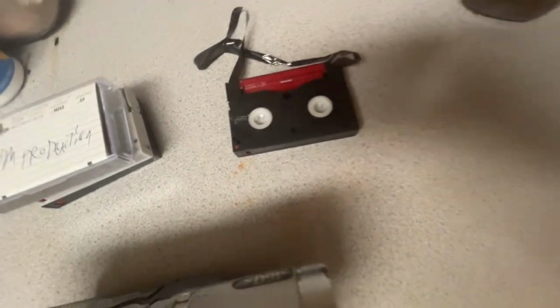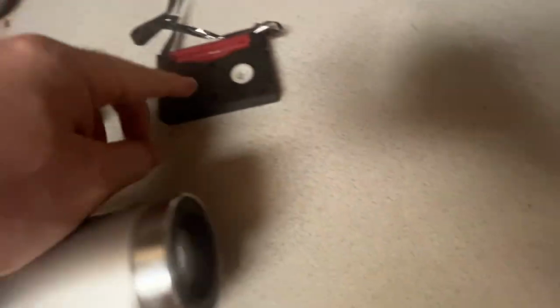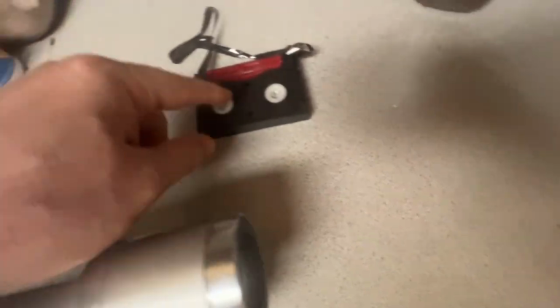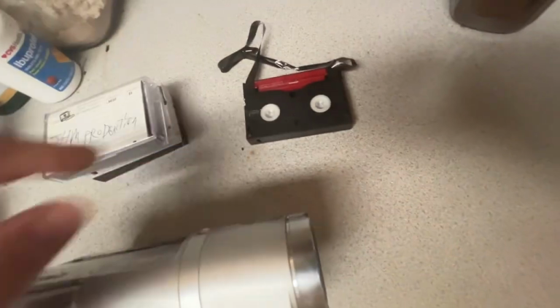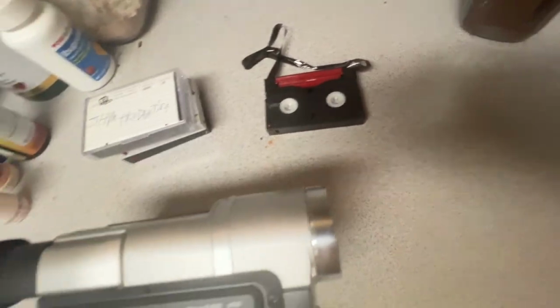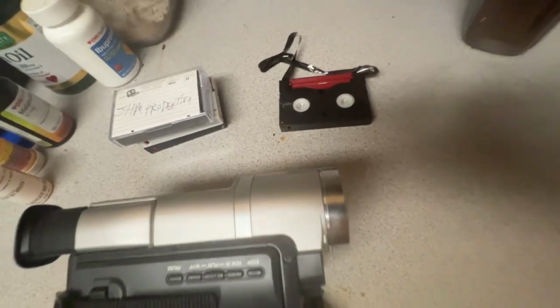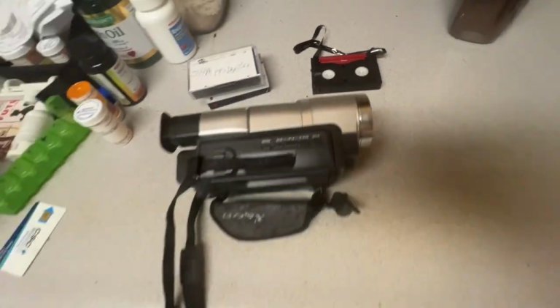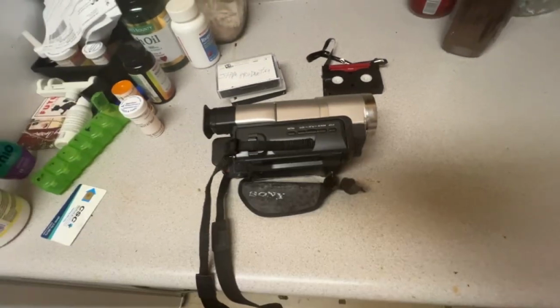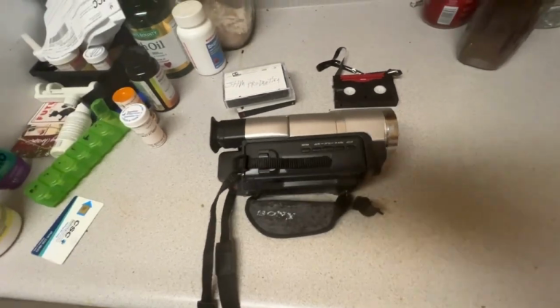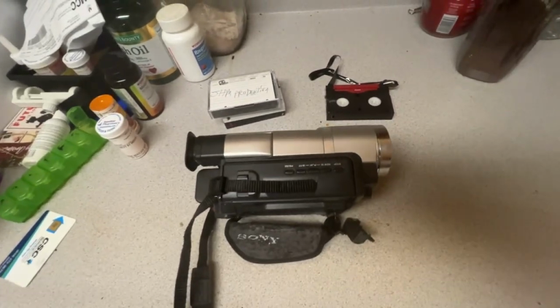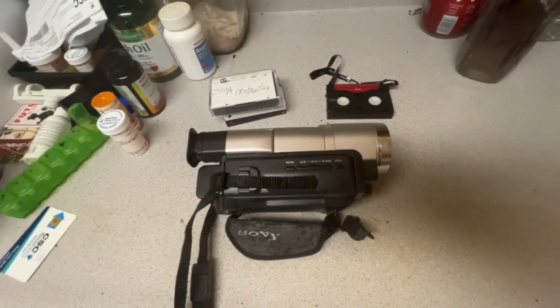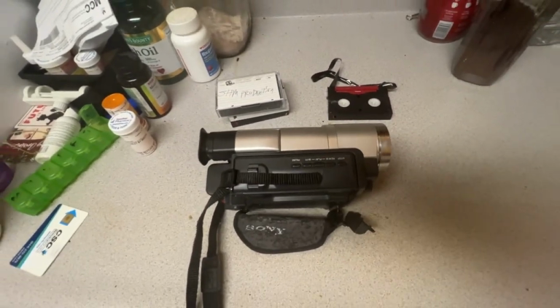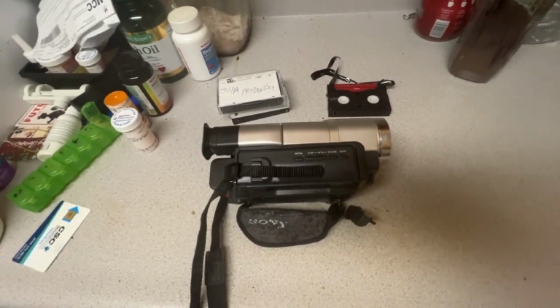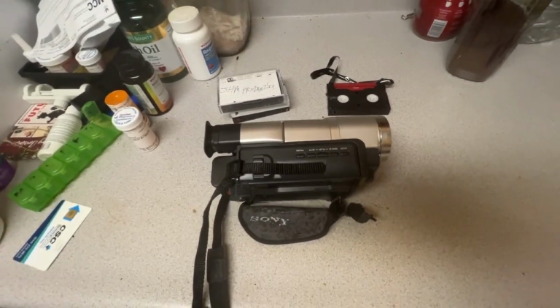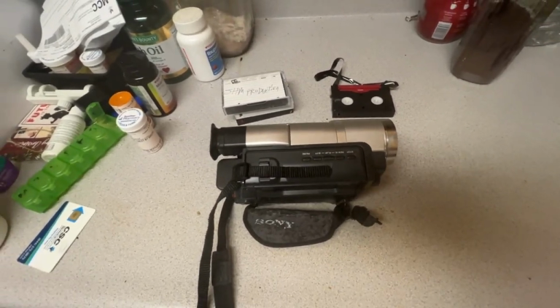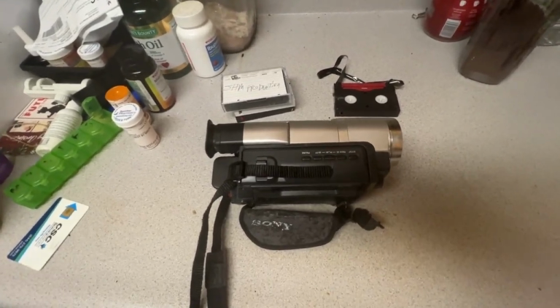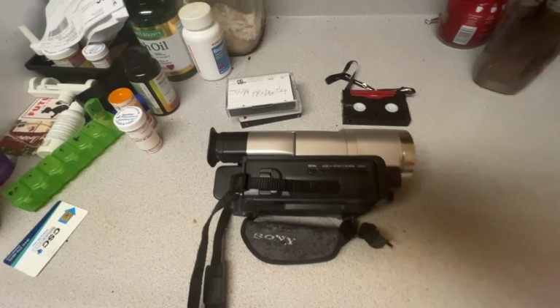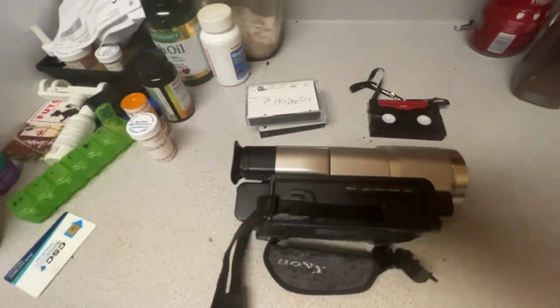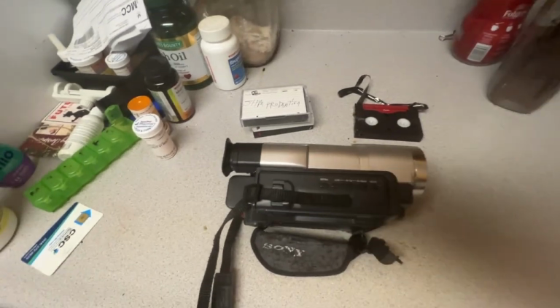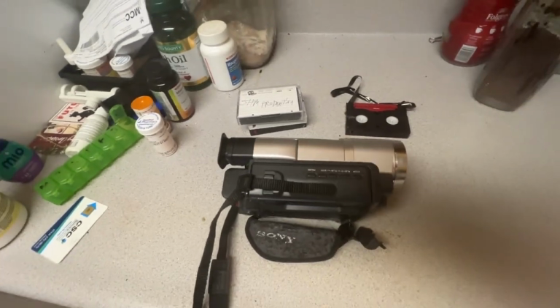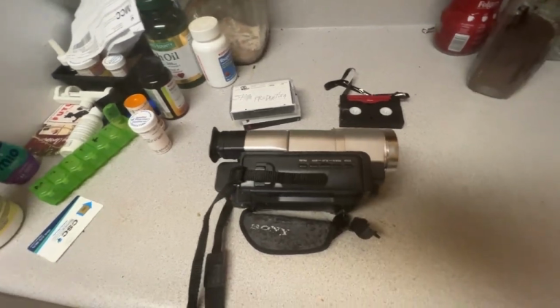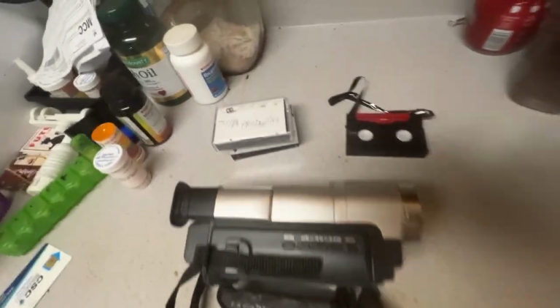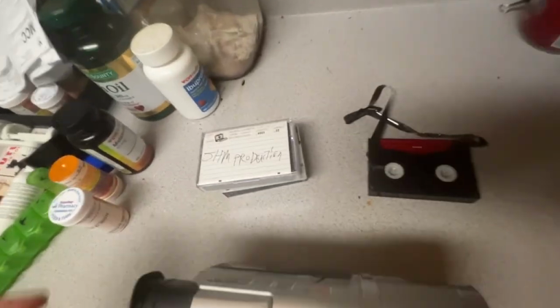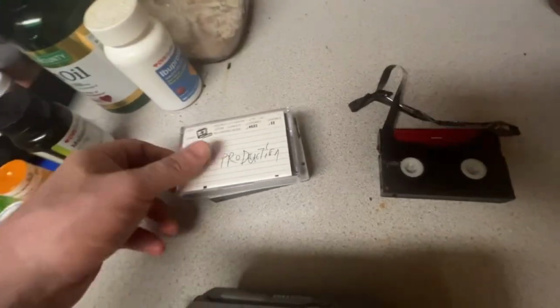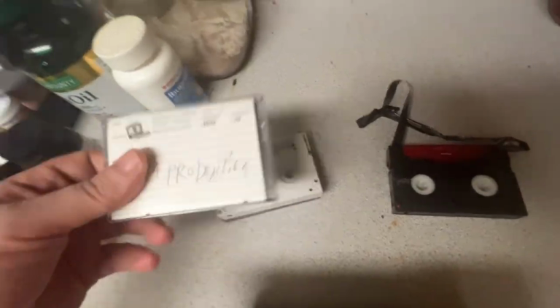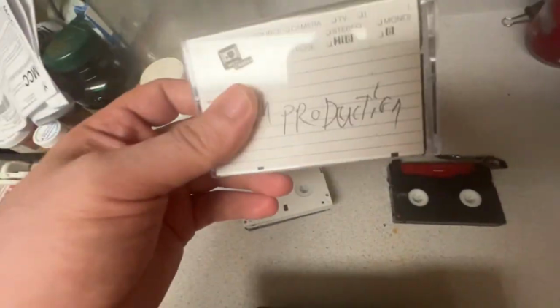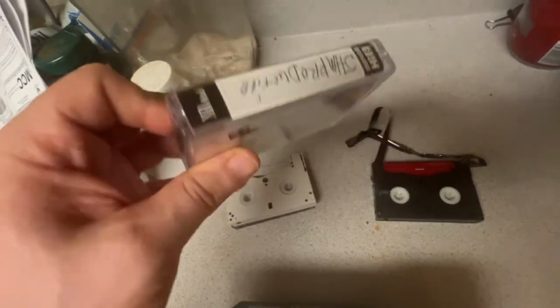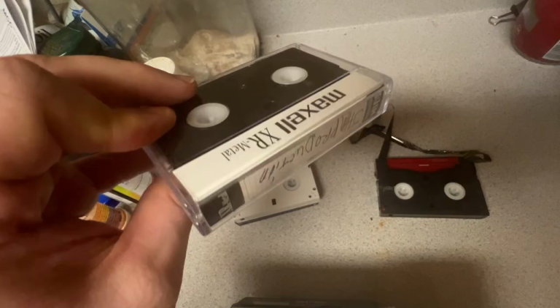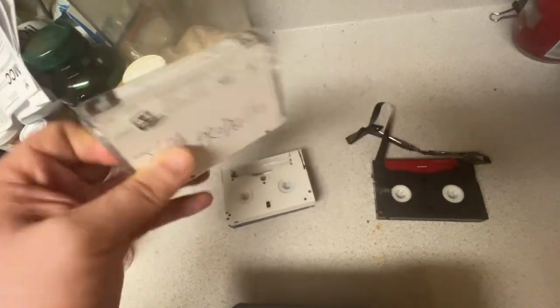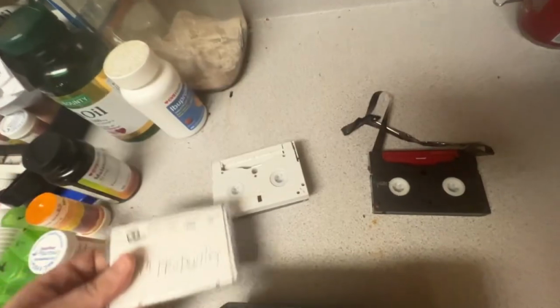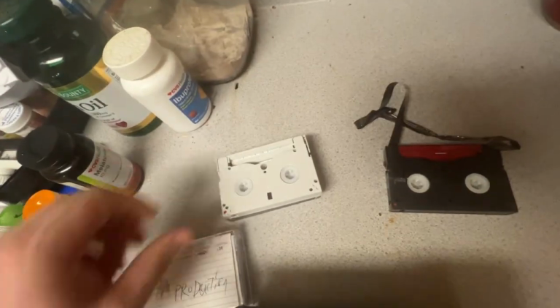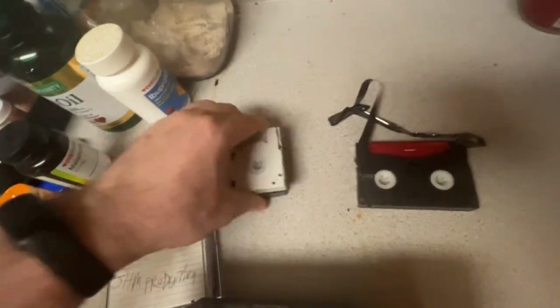That part was the tape that got jammed in, so that doesn't work at all. I'm tossing it, and then I'm gonna keep using the three ones. Because these are coming hard to find.